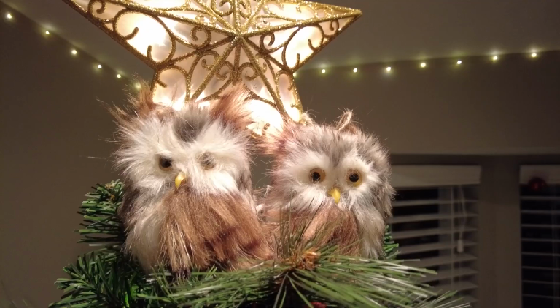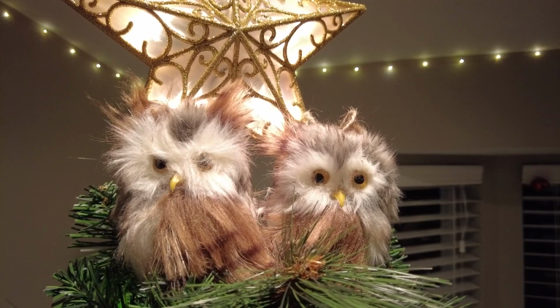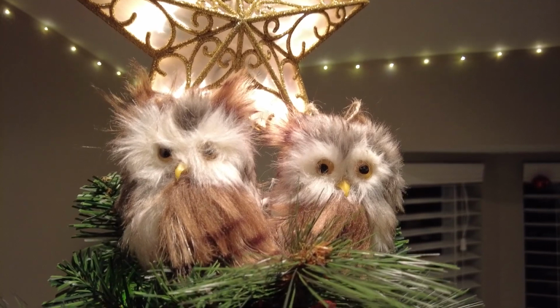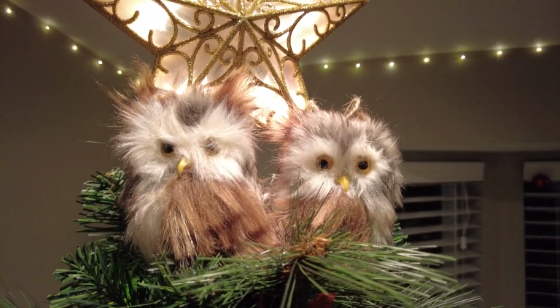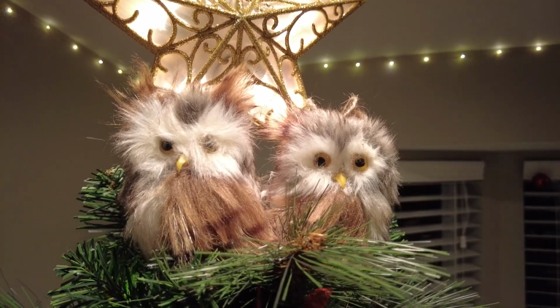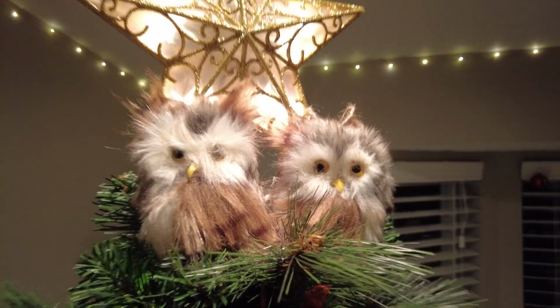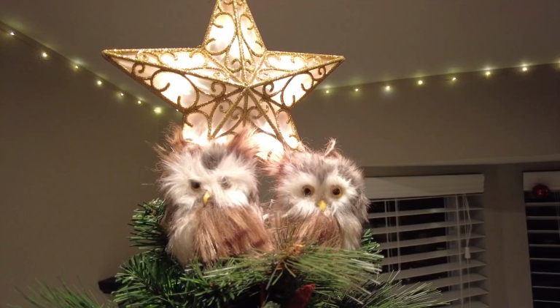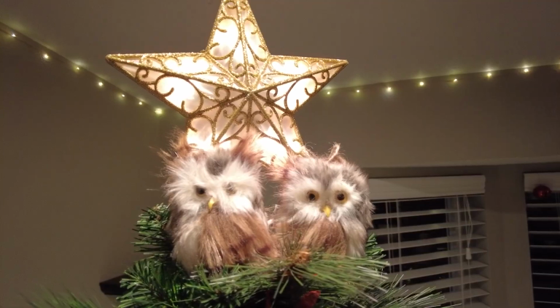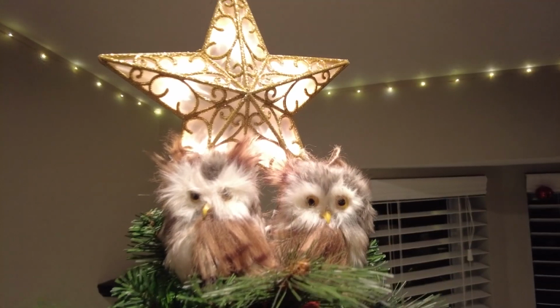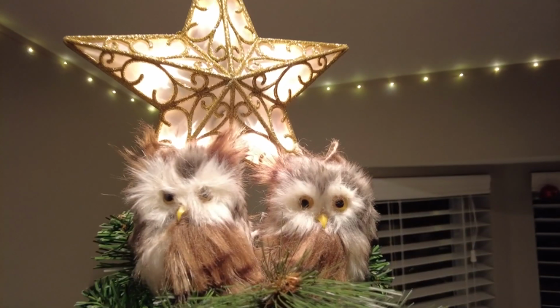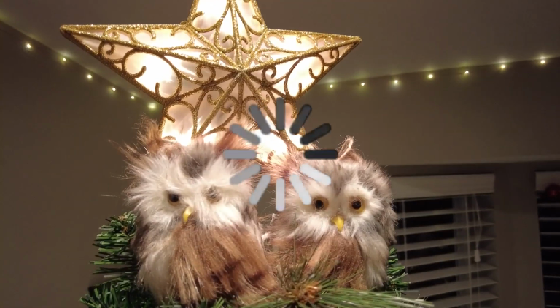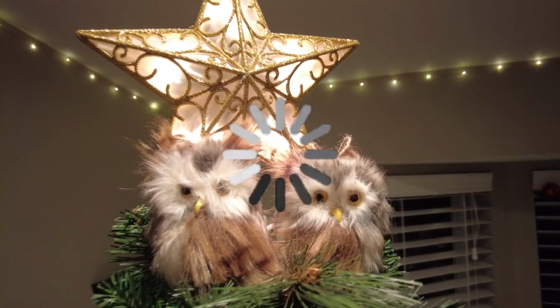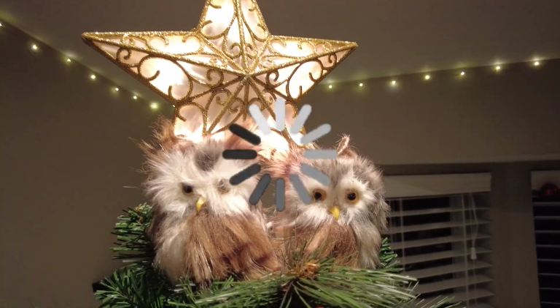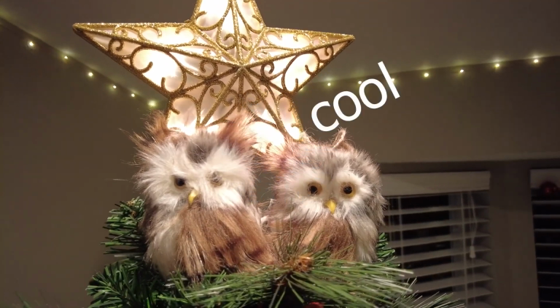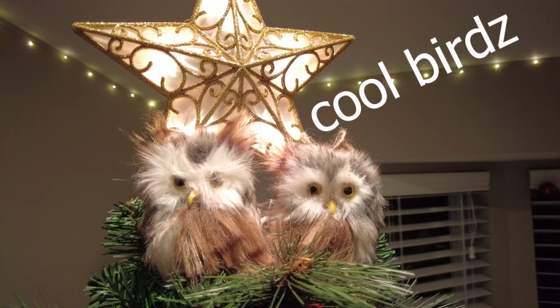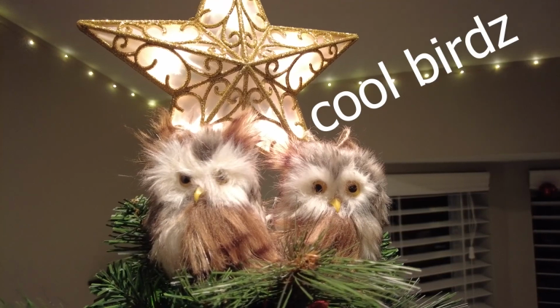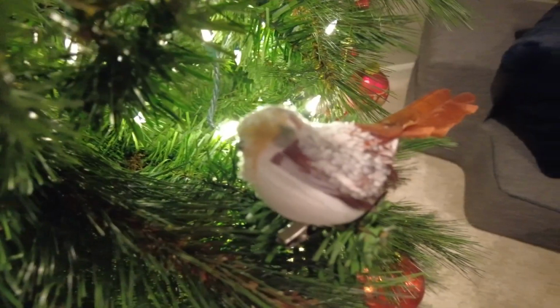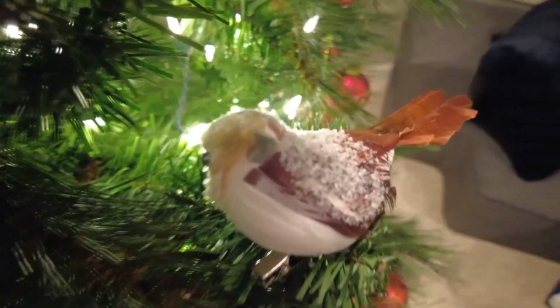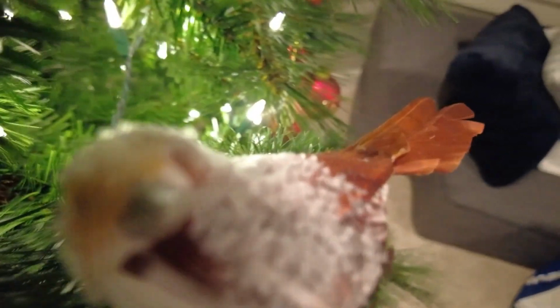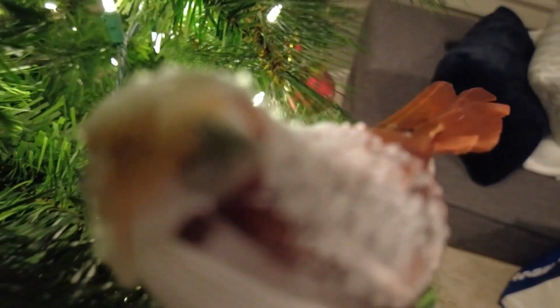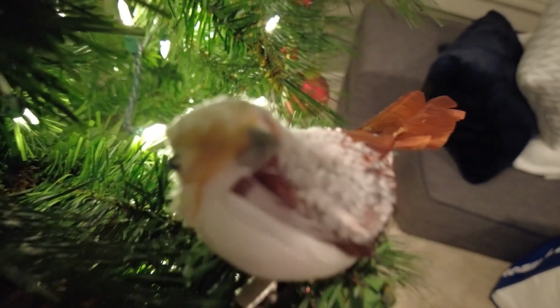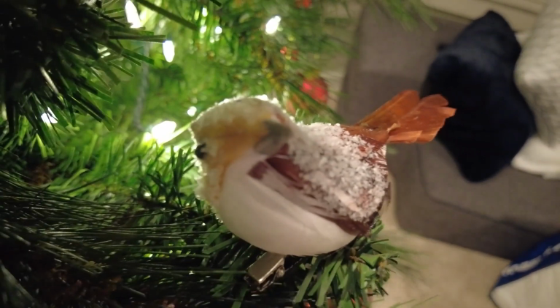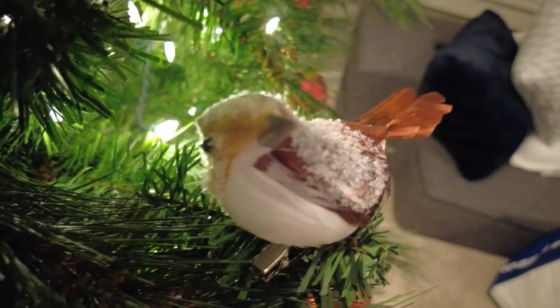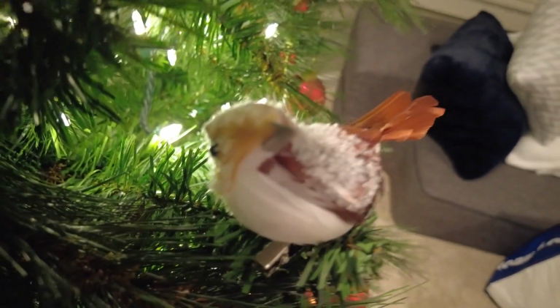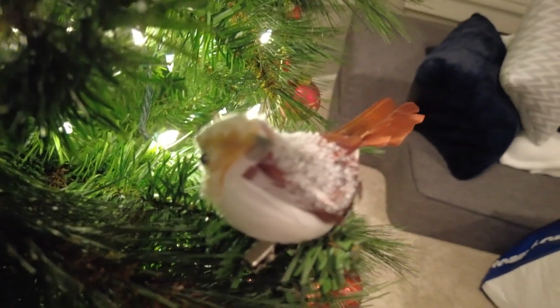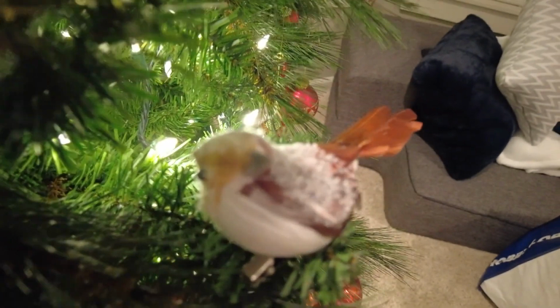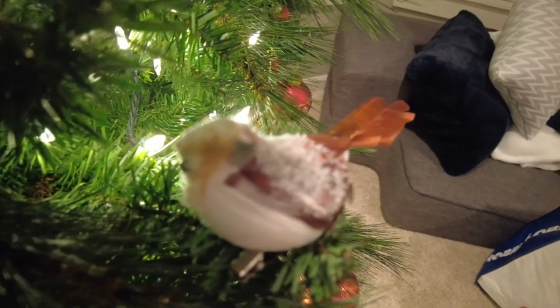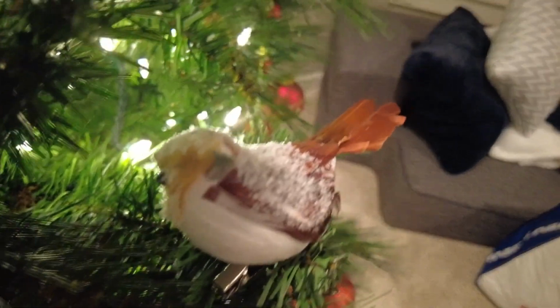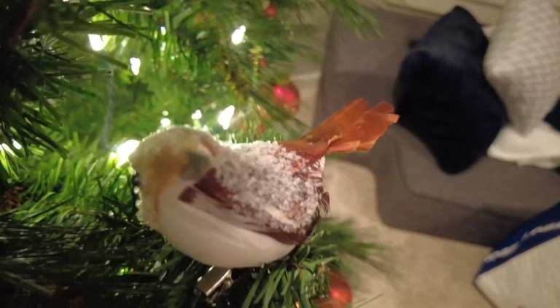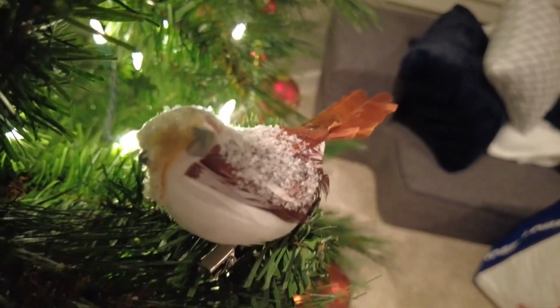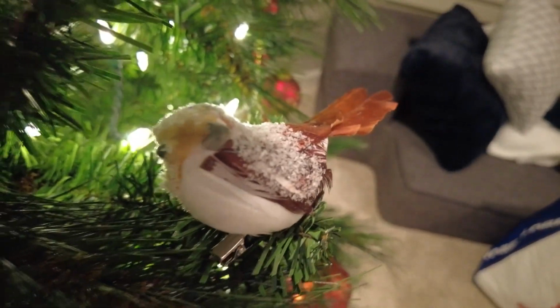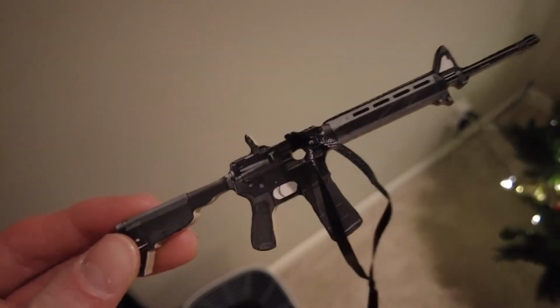This is my new favorite Christmas setup right here. Achievement unlocked. Cool birds. It's weird — this bird is like so low quality that I actually couldn't tell what way he was facing.